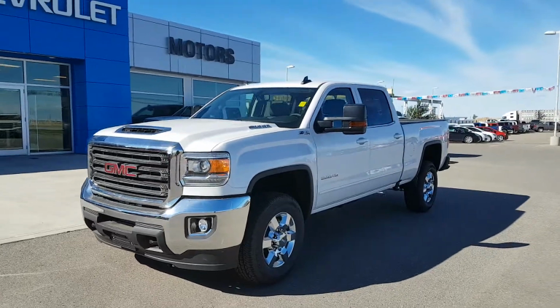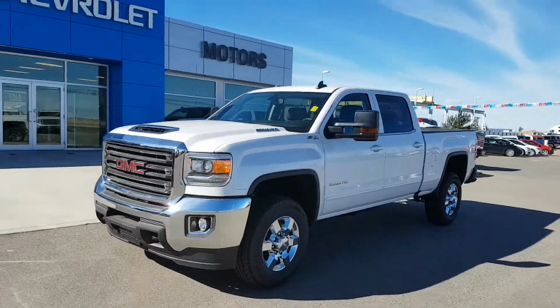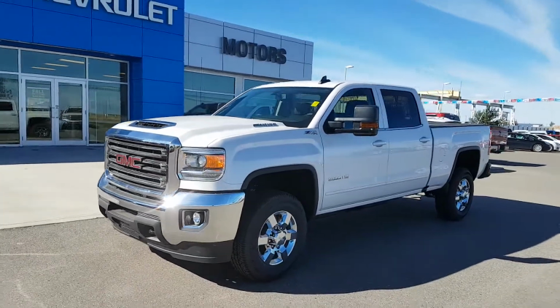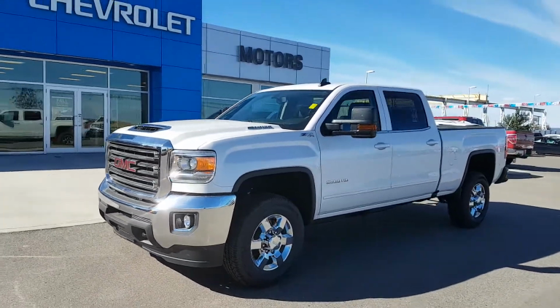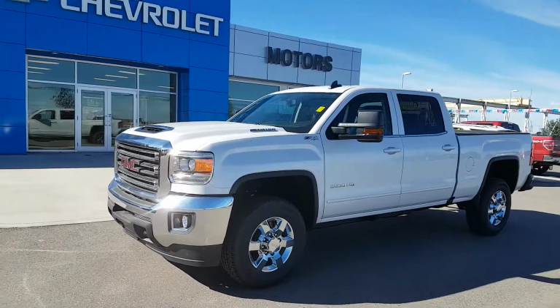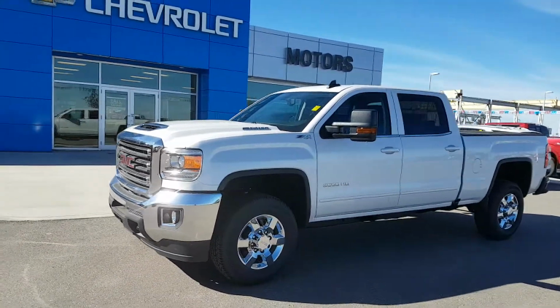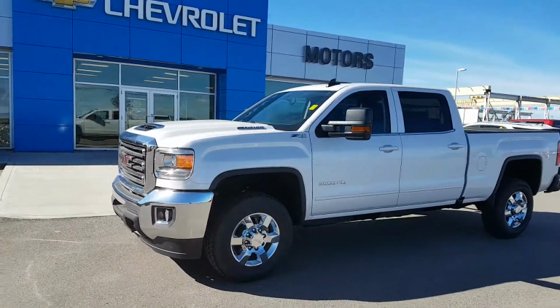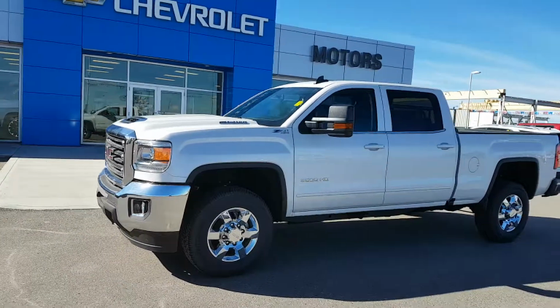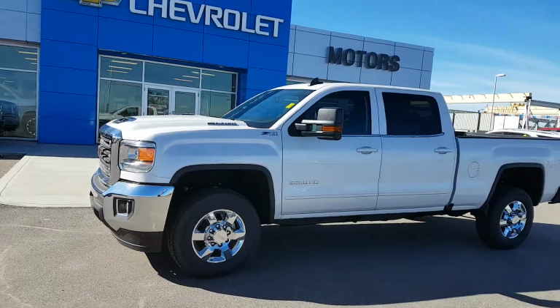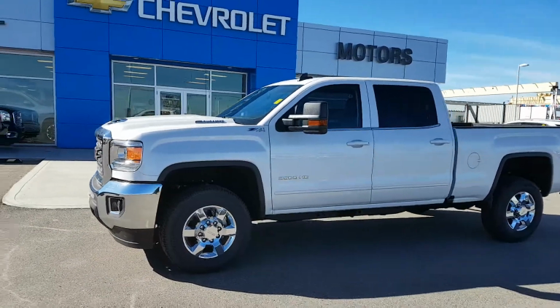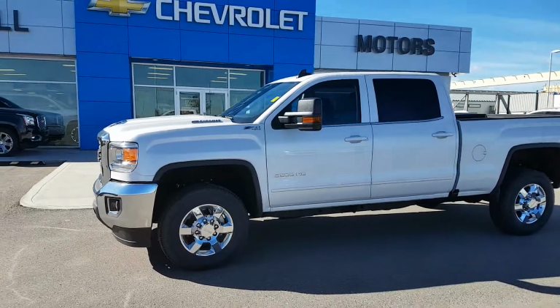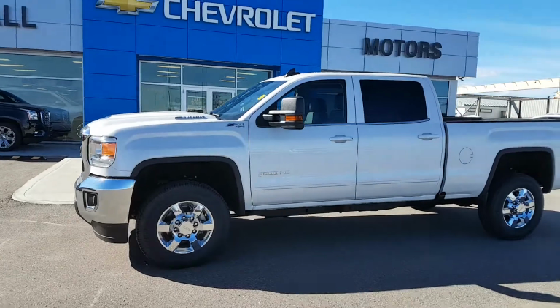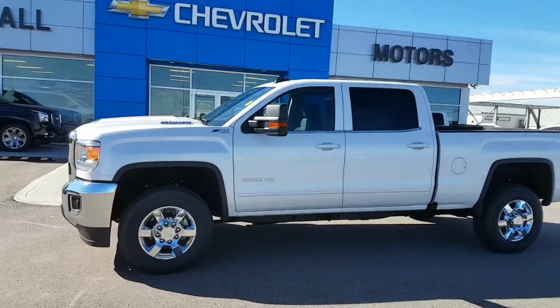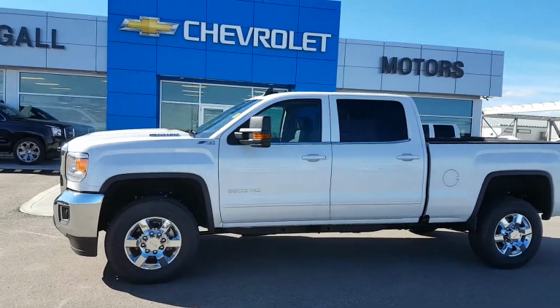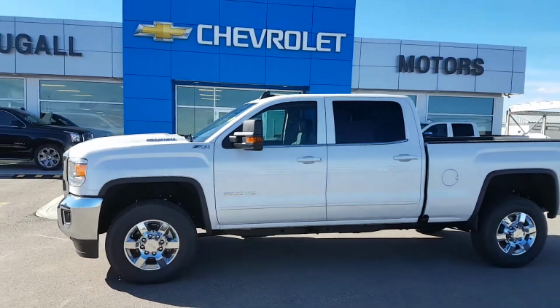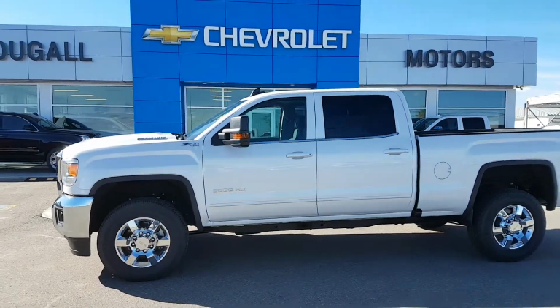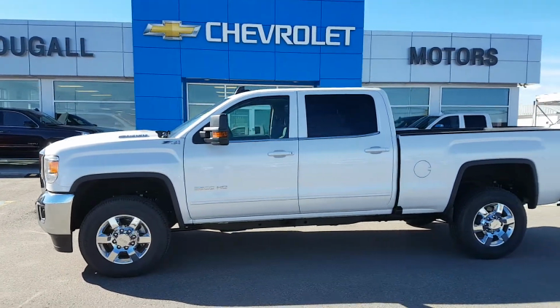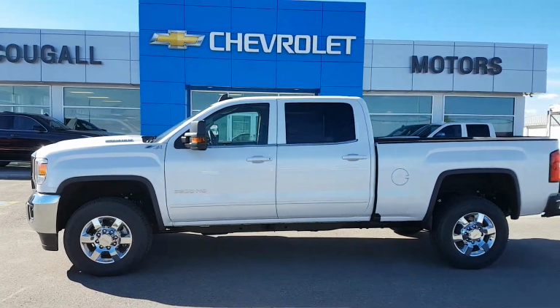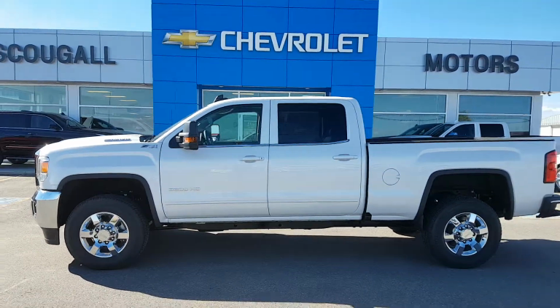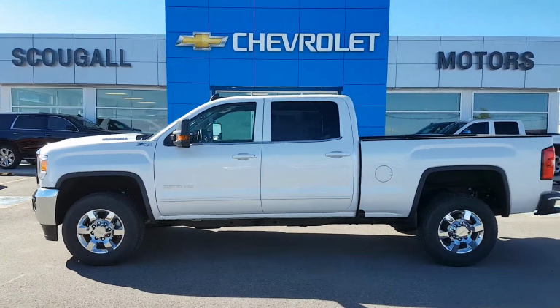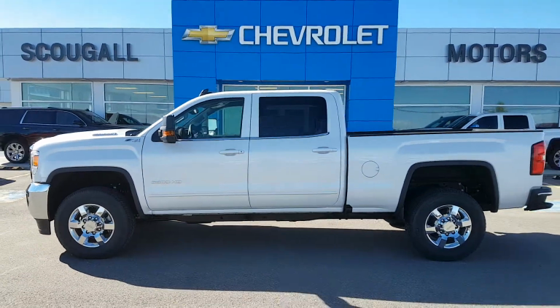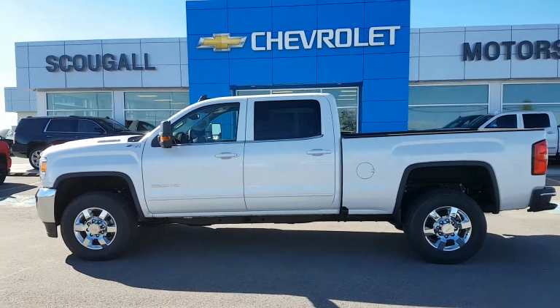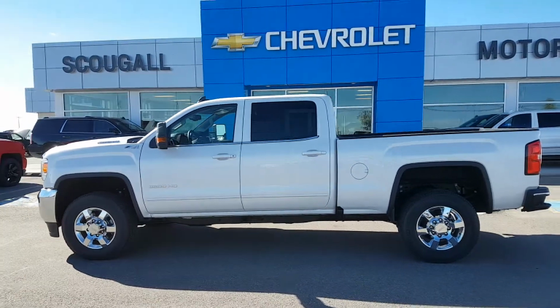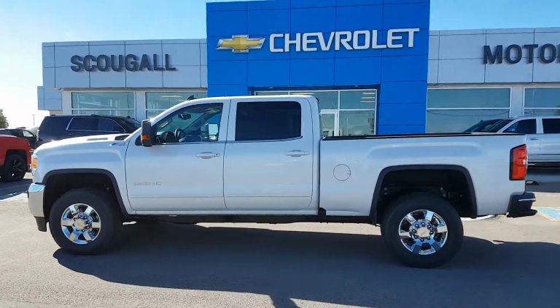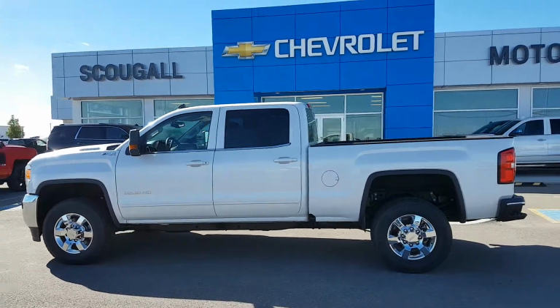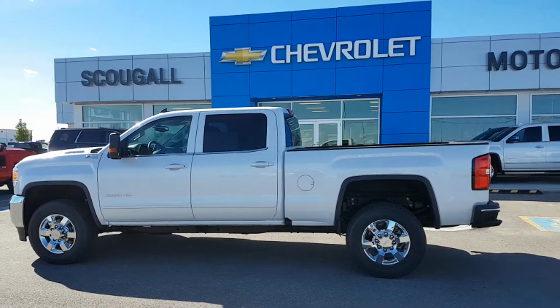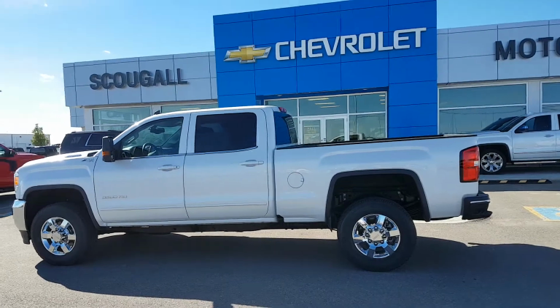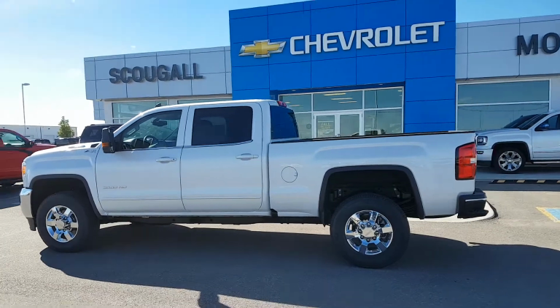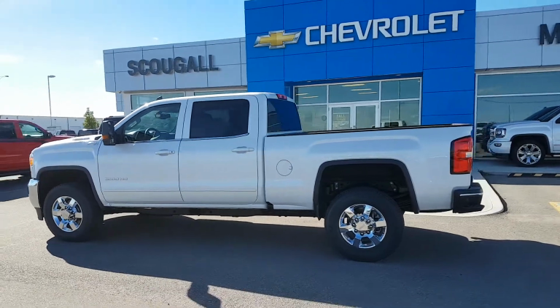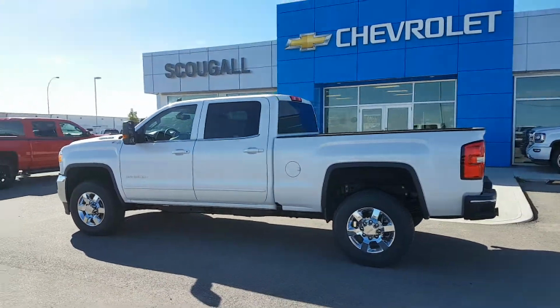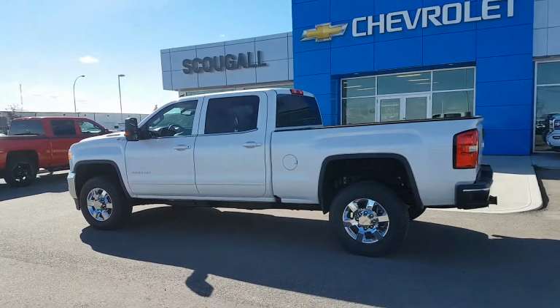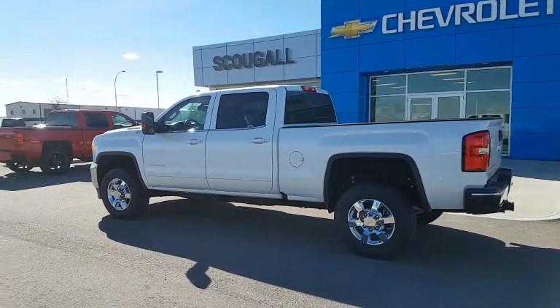Good afternoon from Schuylkill Motors in Fort McLeod, stock number 198280. Today we're looking at a 2018 GMC Sierra 3500 HD crew cab regular box, 1 ton truck.